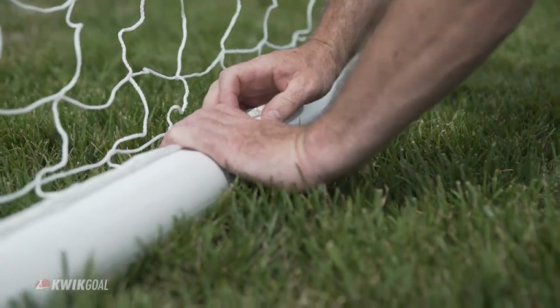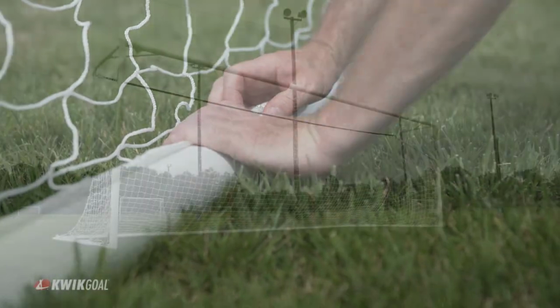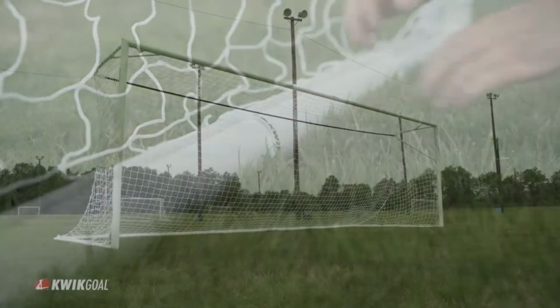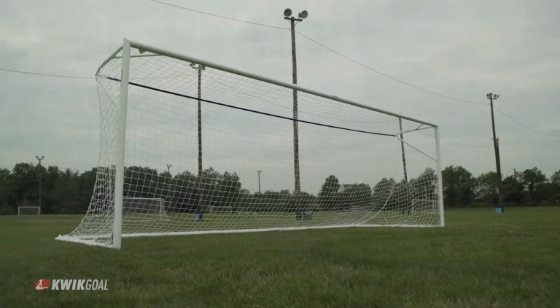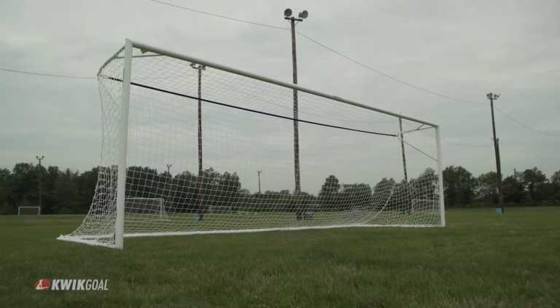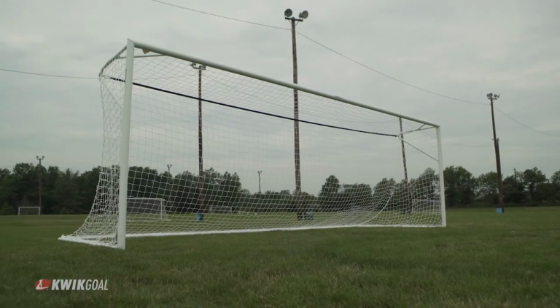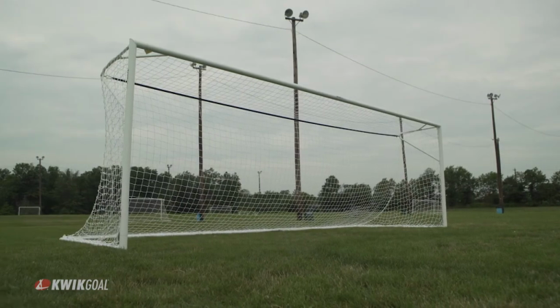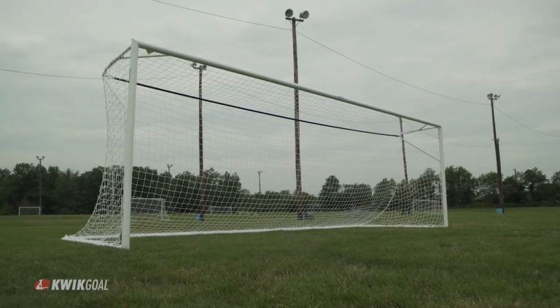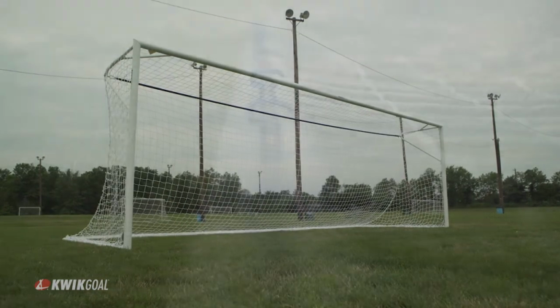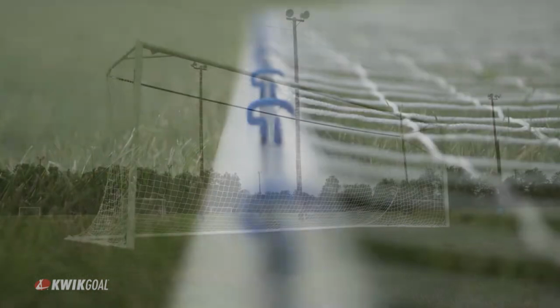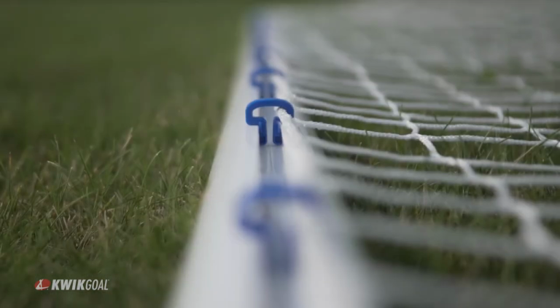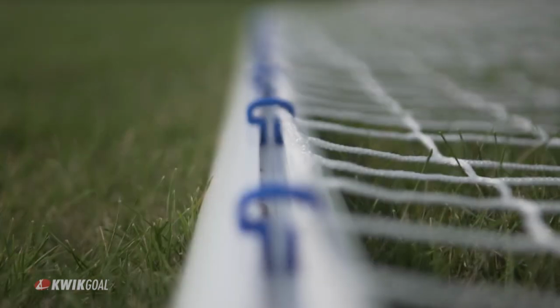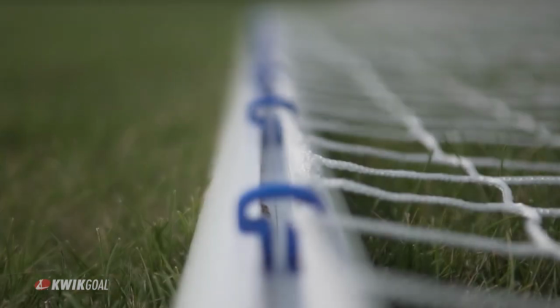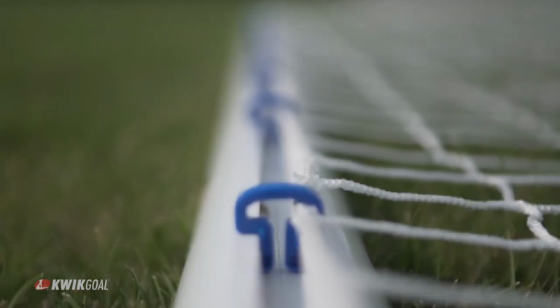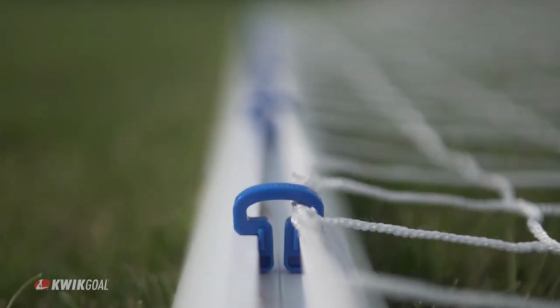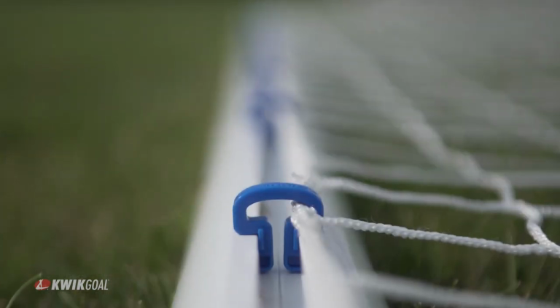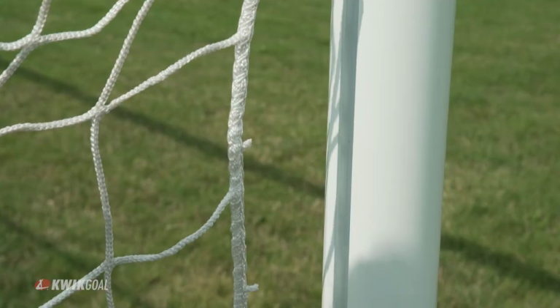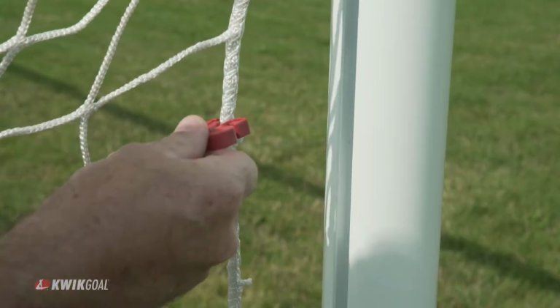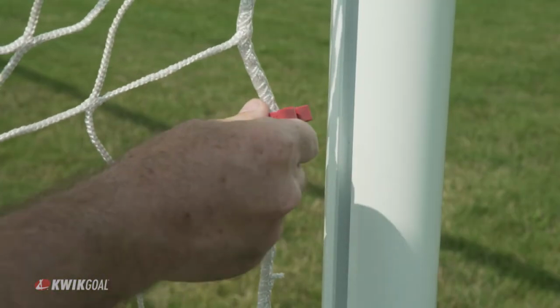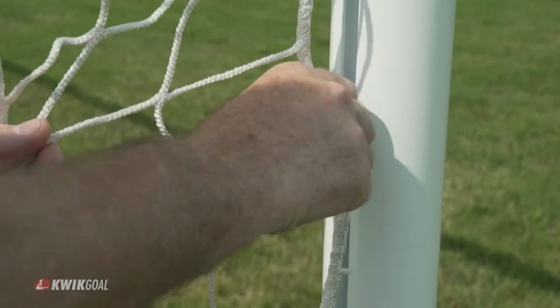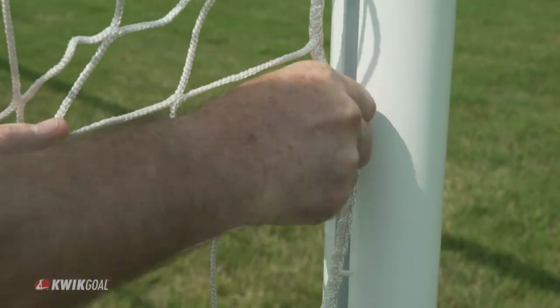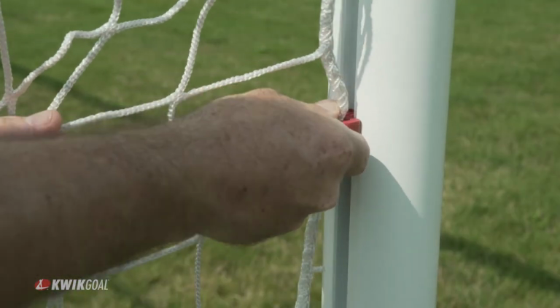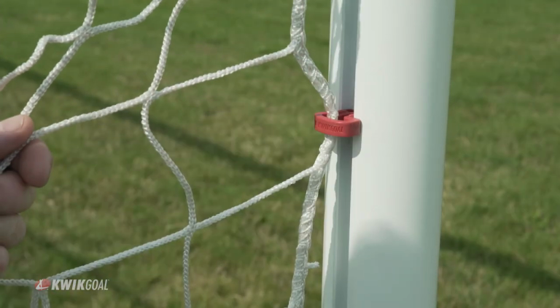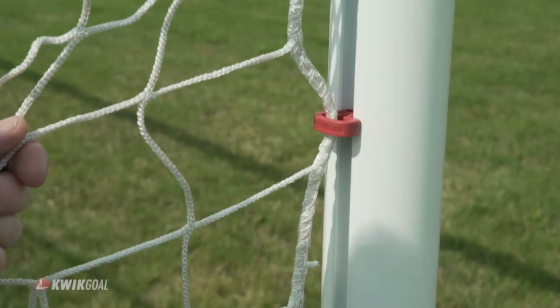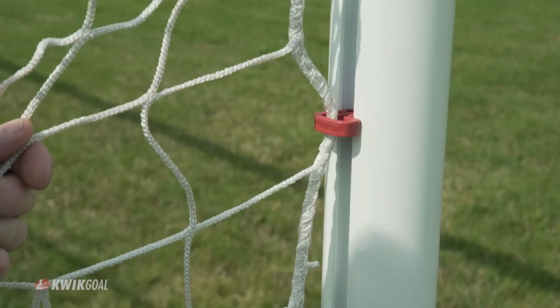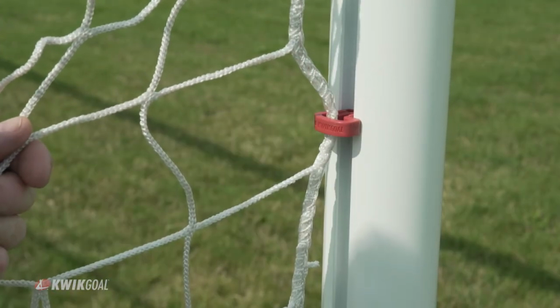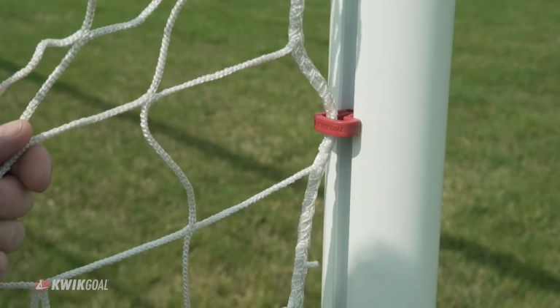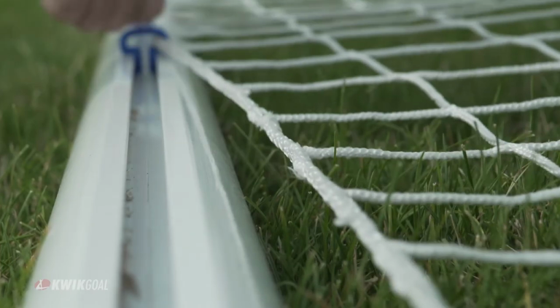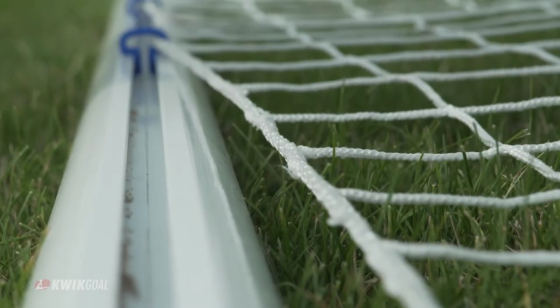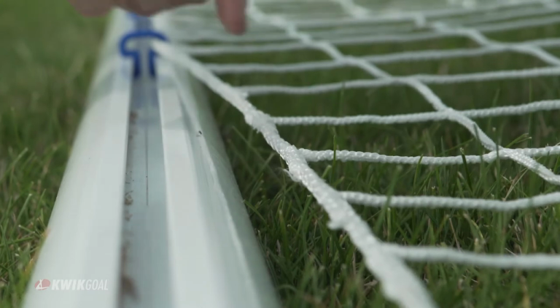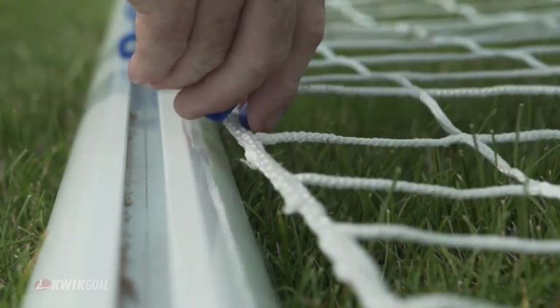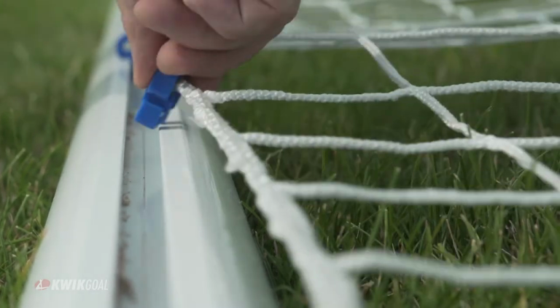For goals that have a quick lock net channel, we recommend Quick Lock Net Clips. Place the net inside the clip and twist the clip into the quick lock net channel. Installation is literally a snap.